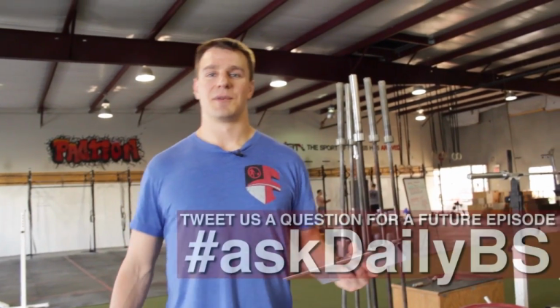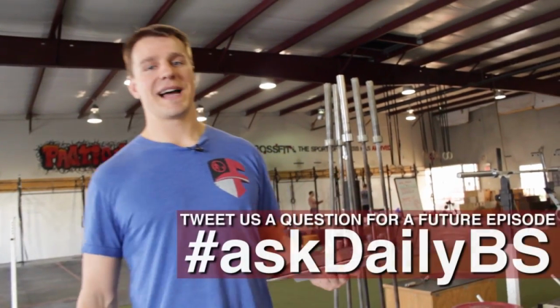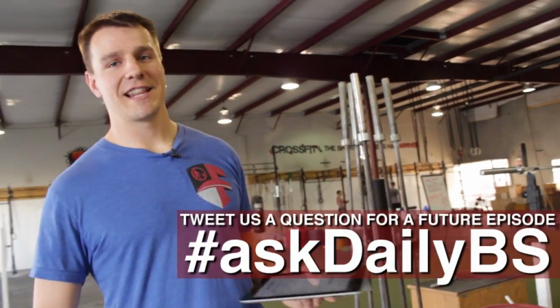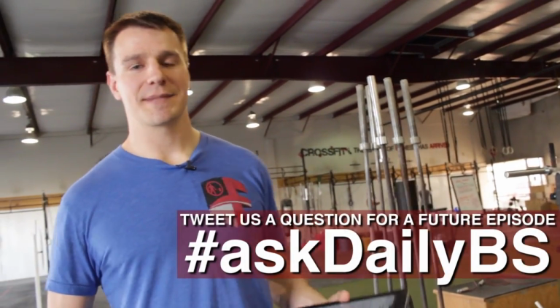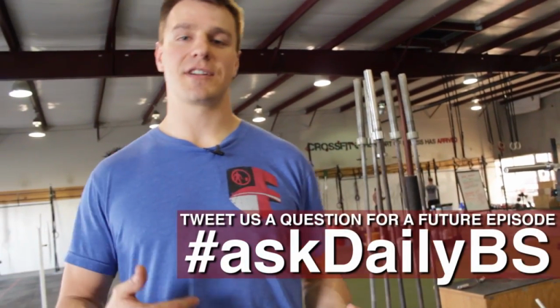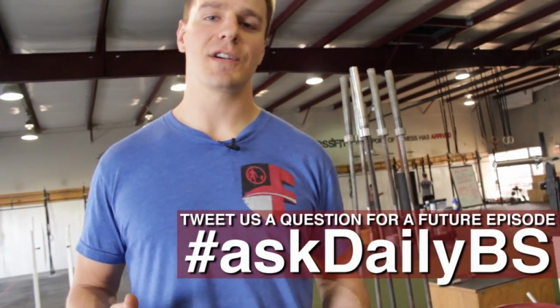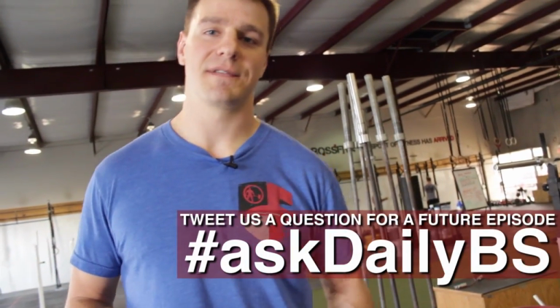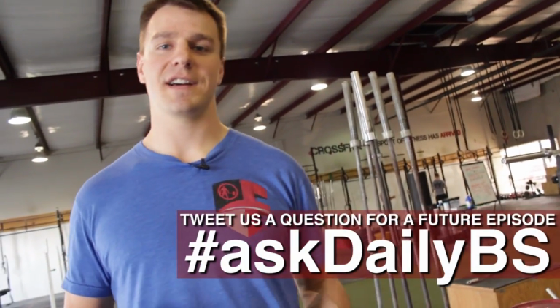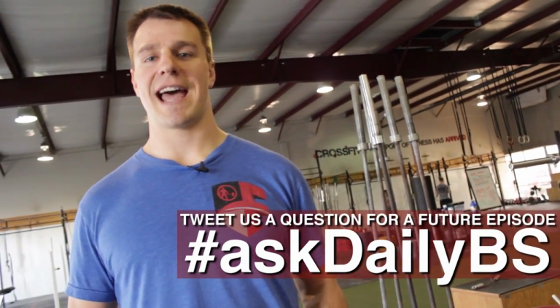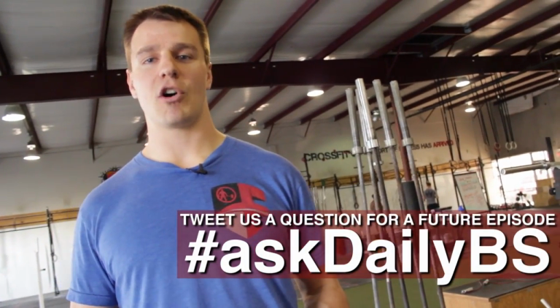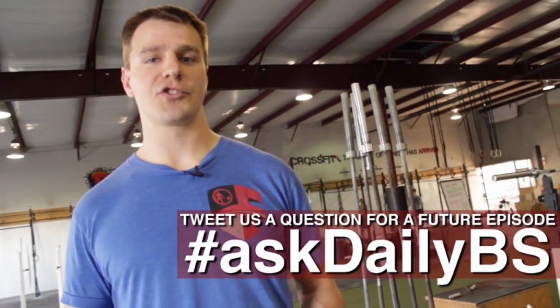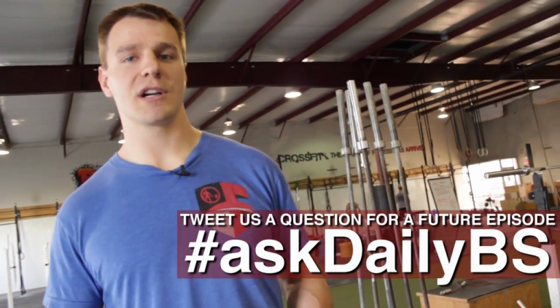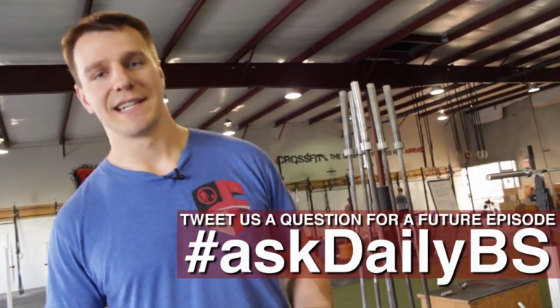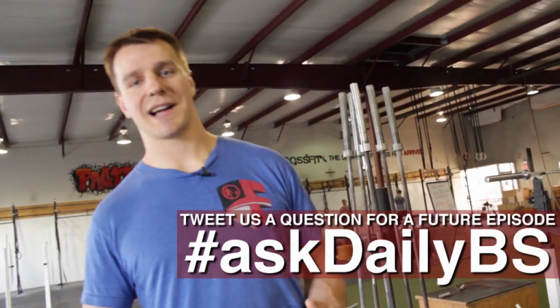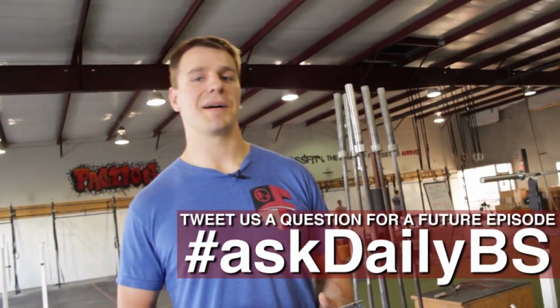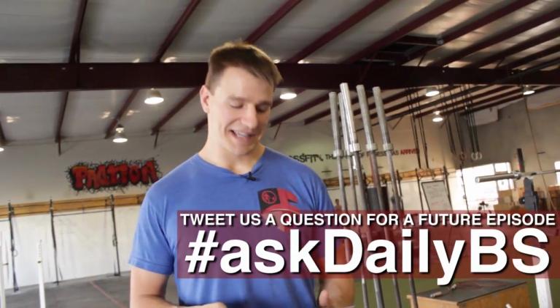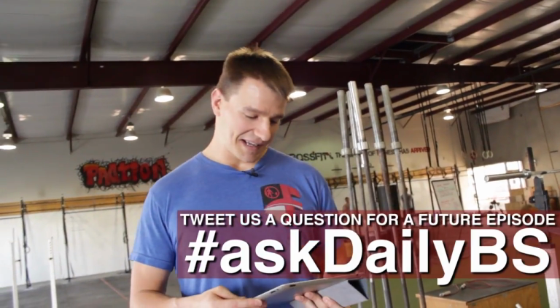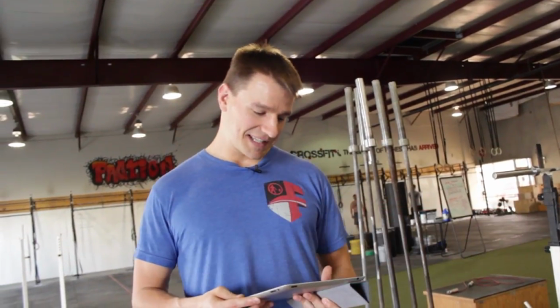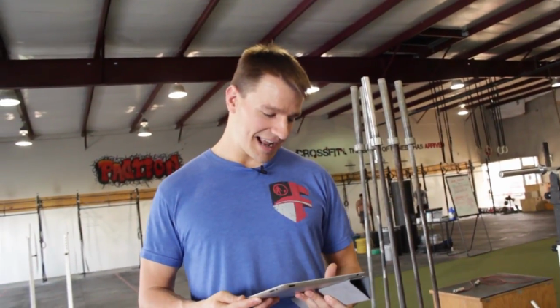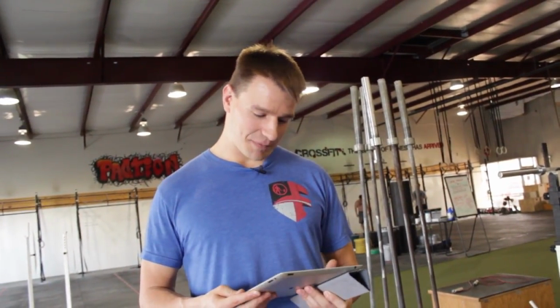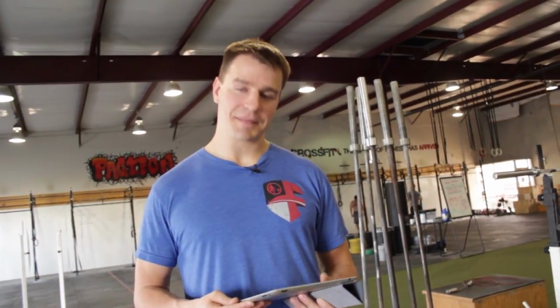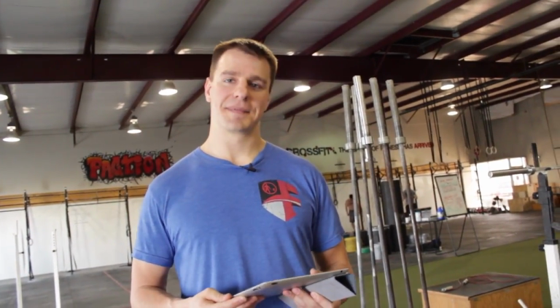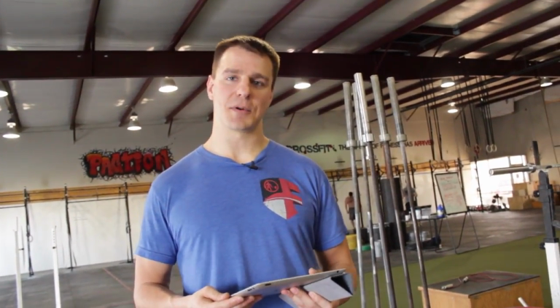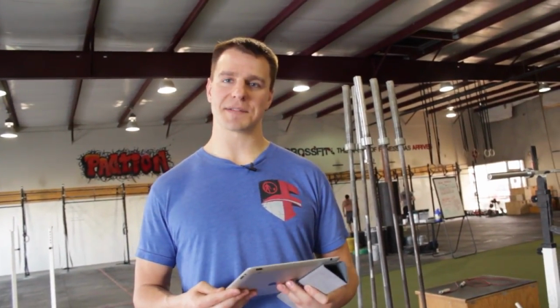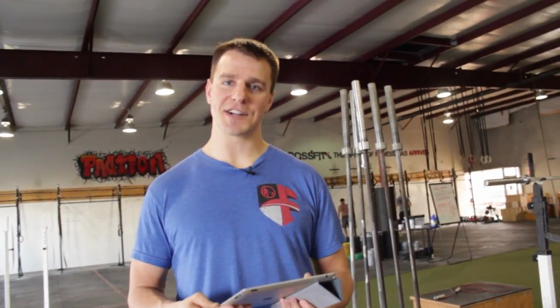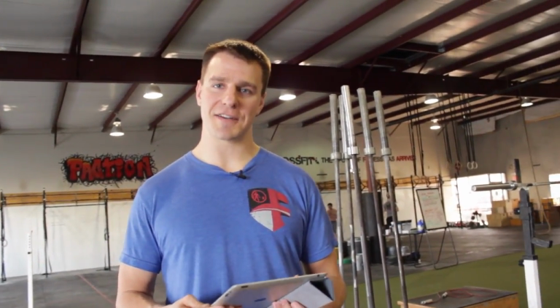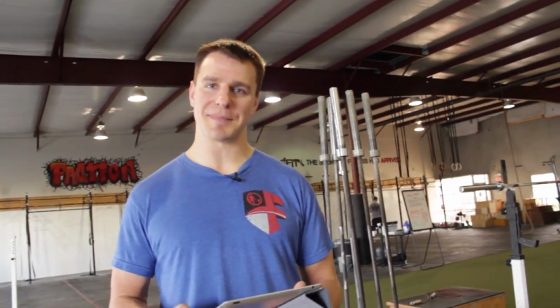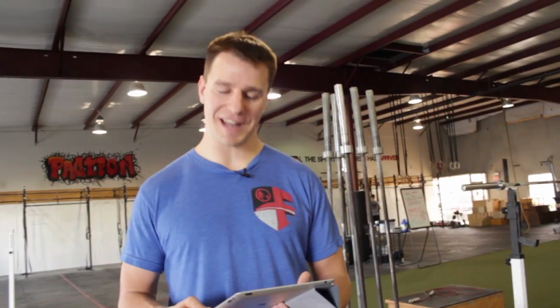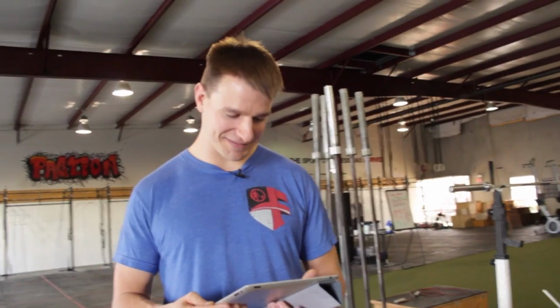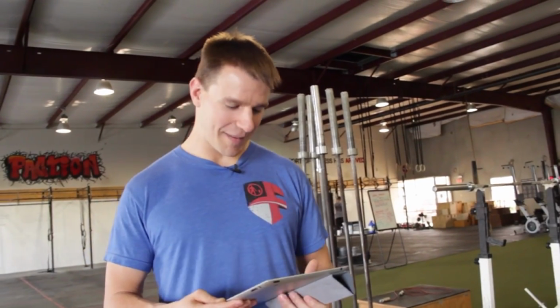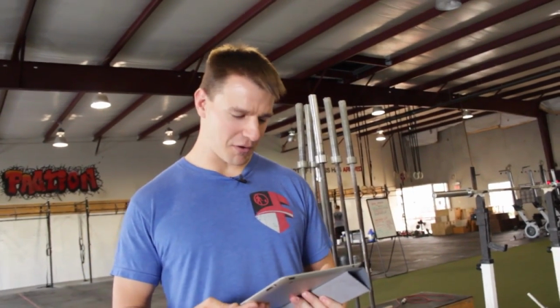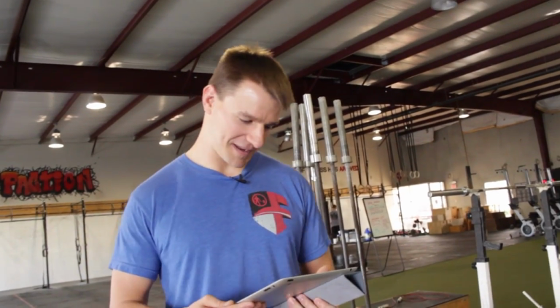Welcome back to the Daily BS, my name is Doug Larson, you can find us at barbellshrugged.com. Today I have probably the most awesome question I've ever gotten in my whole life, and I'm going to read the whole thing.